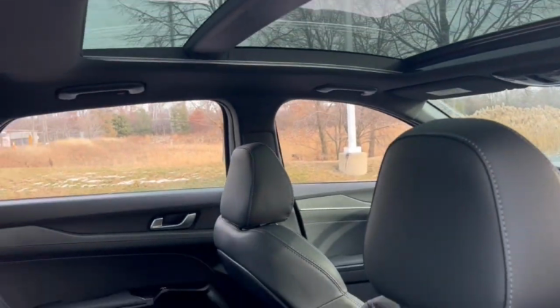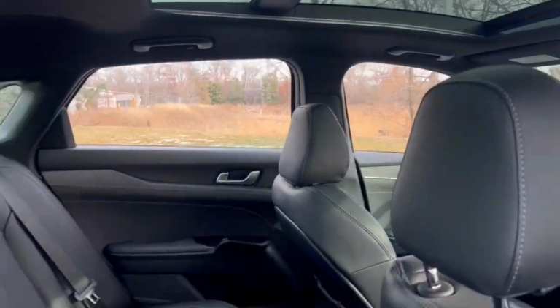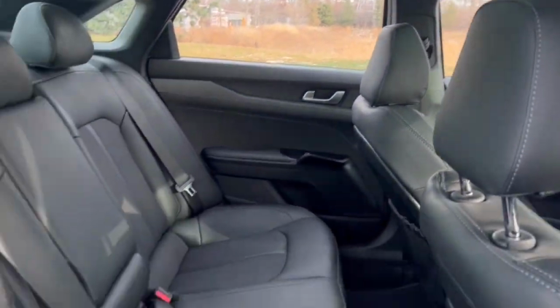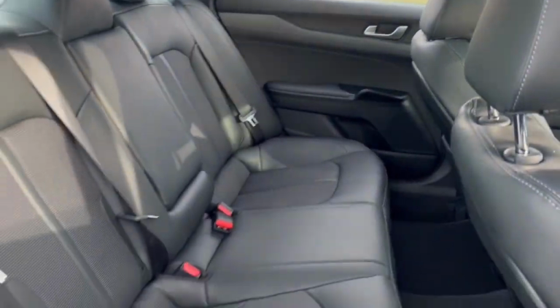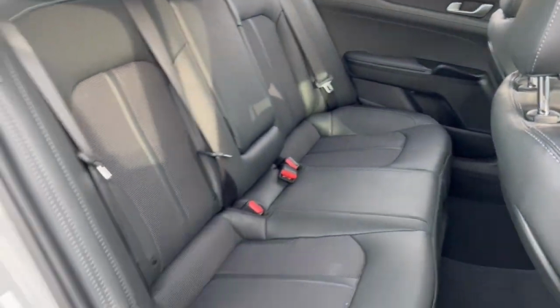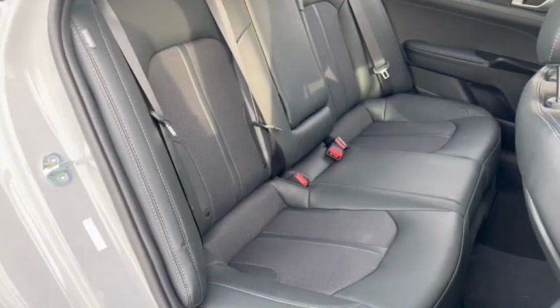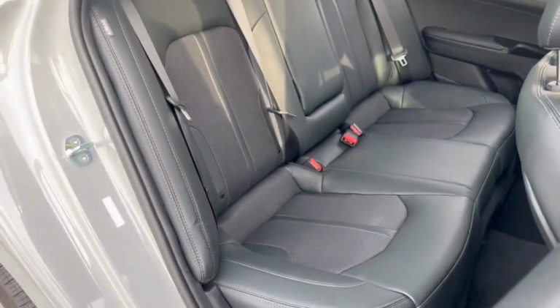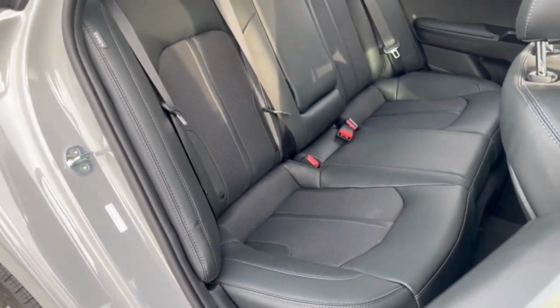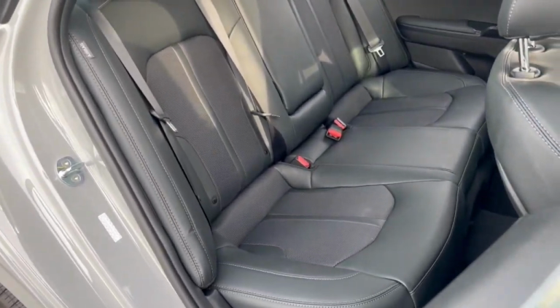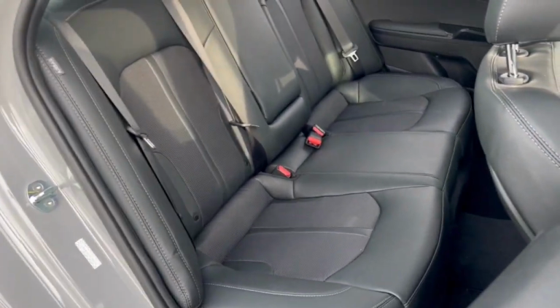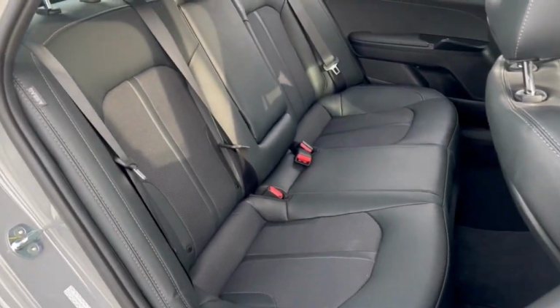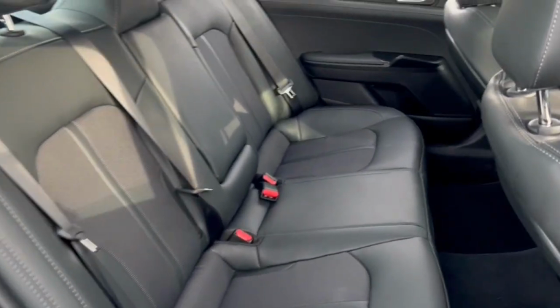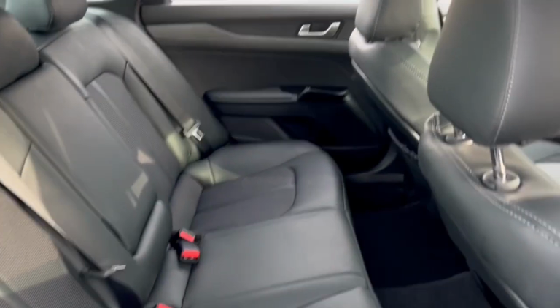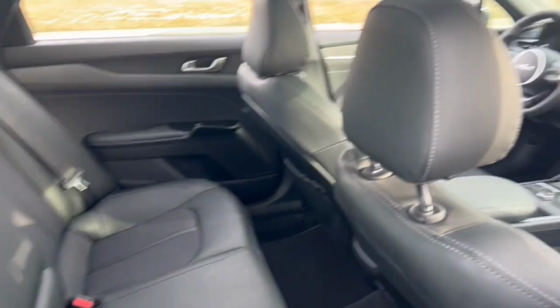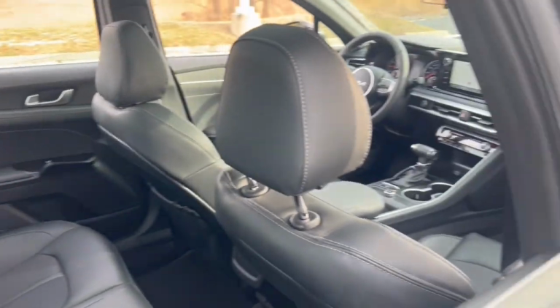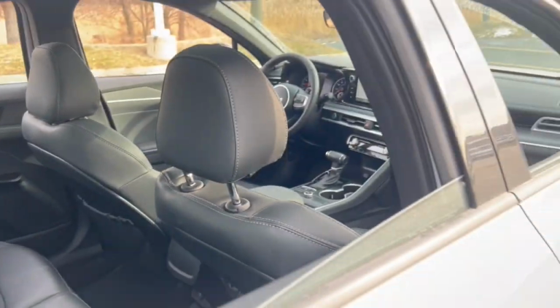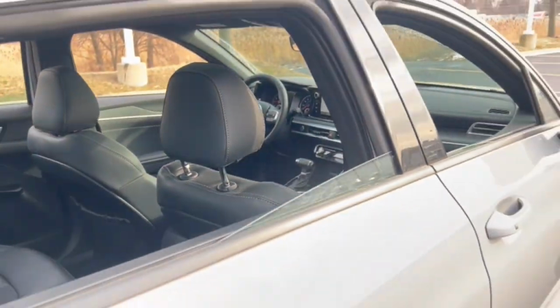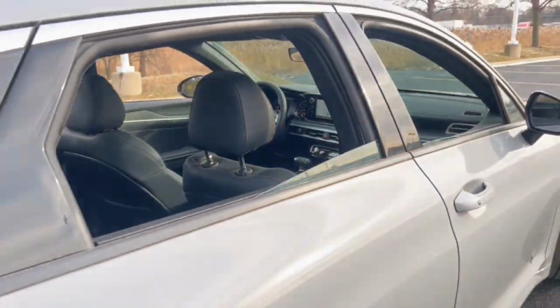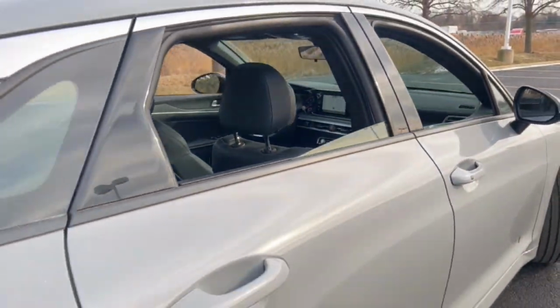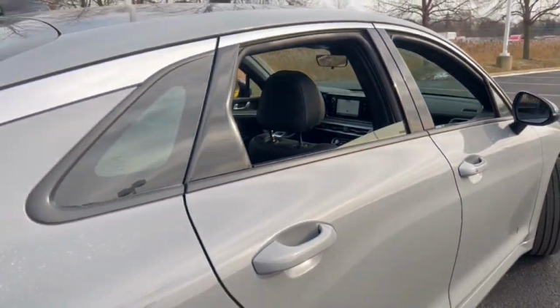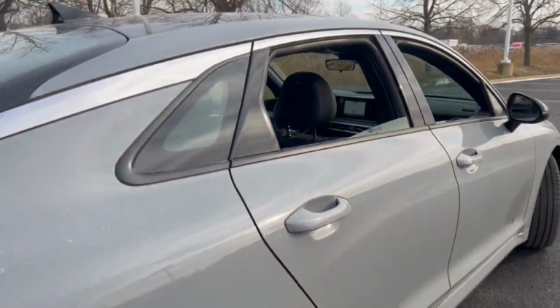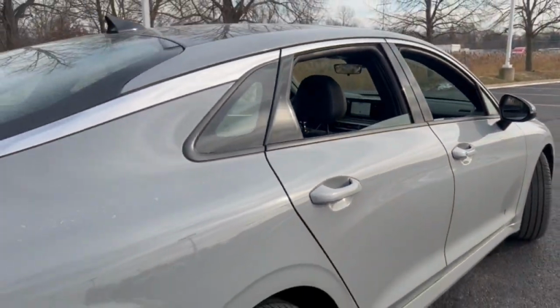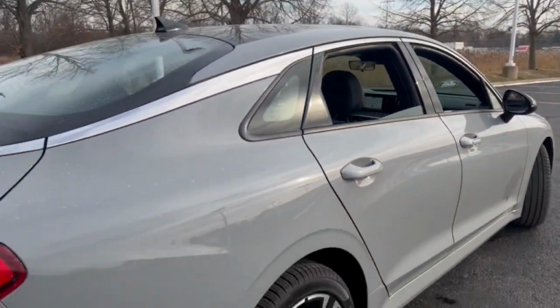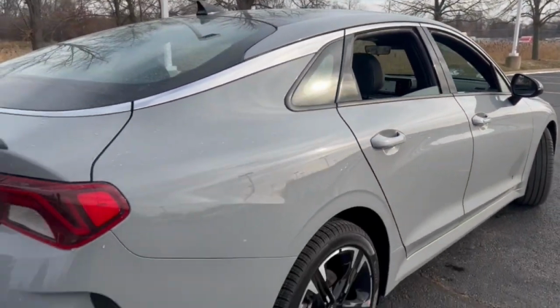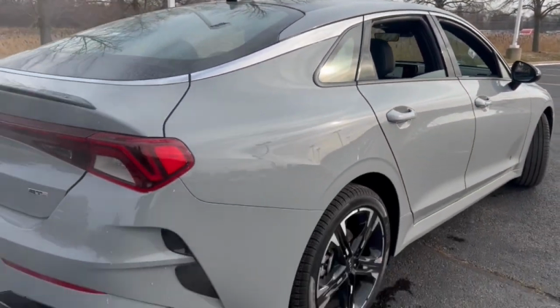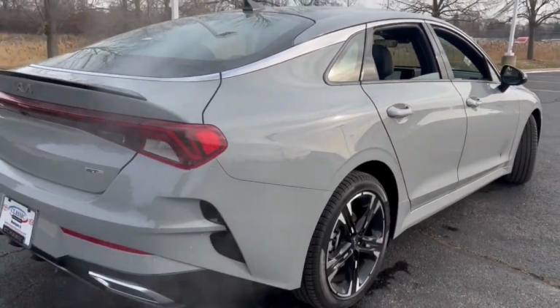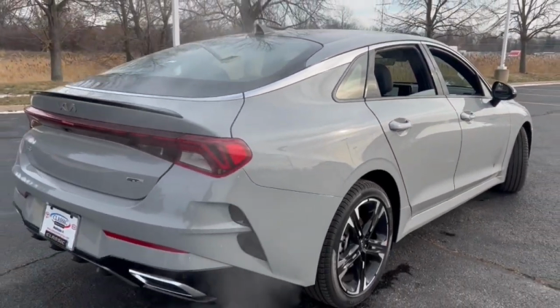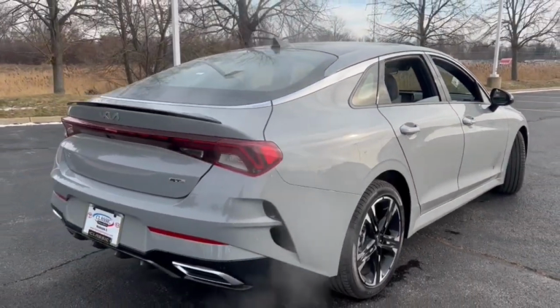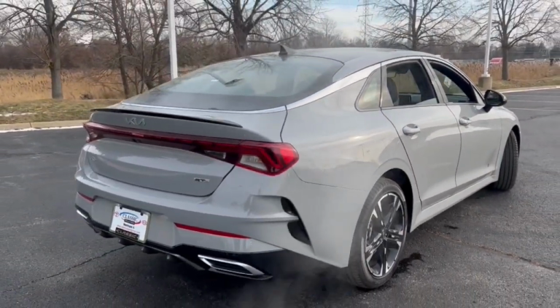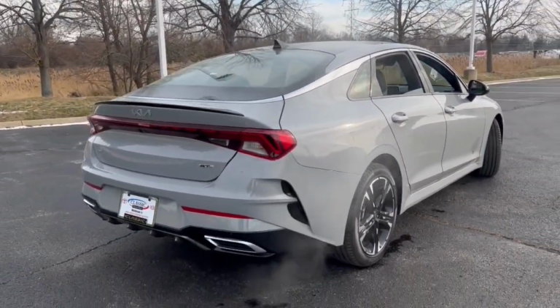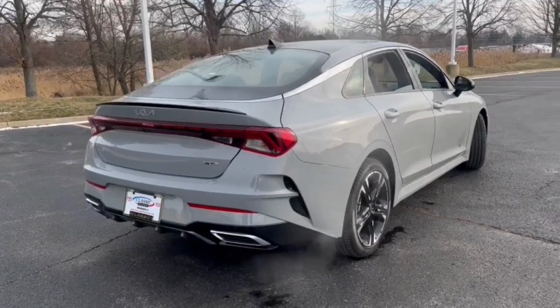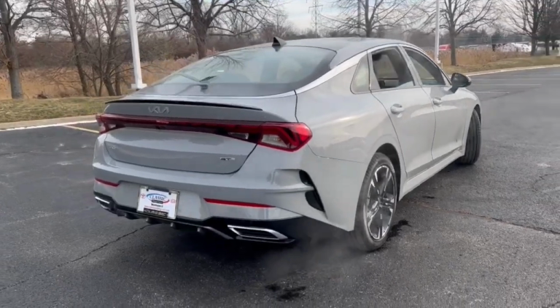These are just some of the great options this vehicle comes with: keyless entry, hands-free liftgate, navigation system, sunroof, heated mirrors.